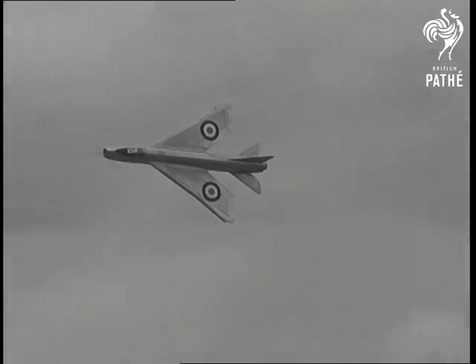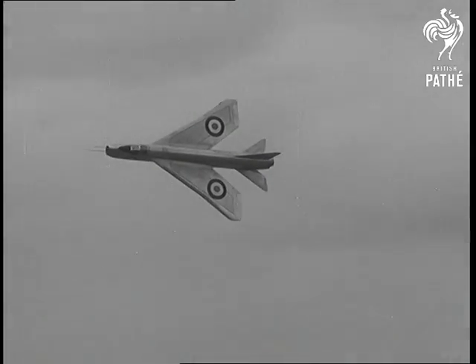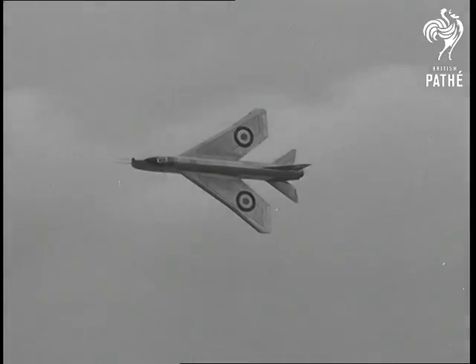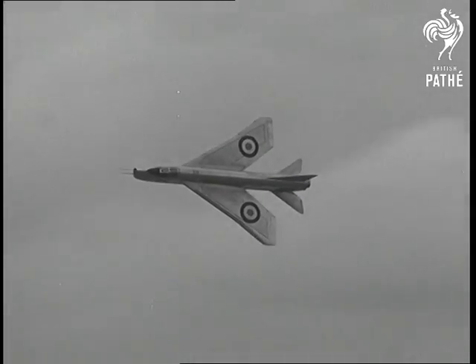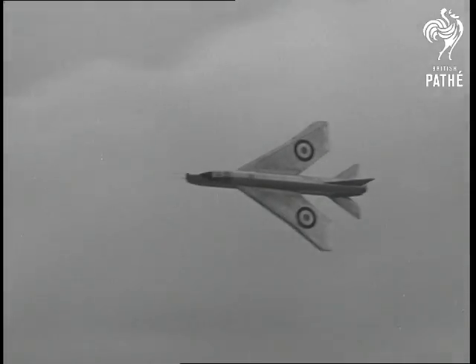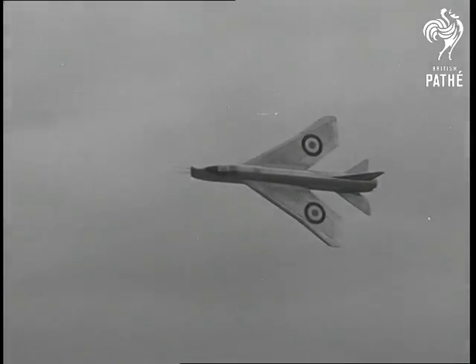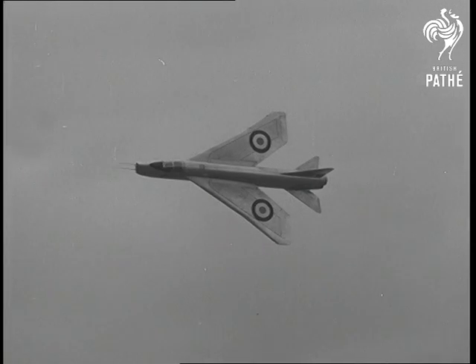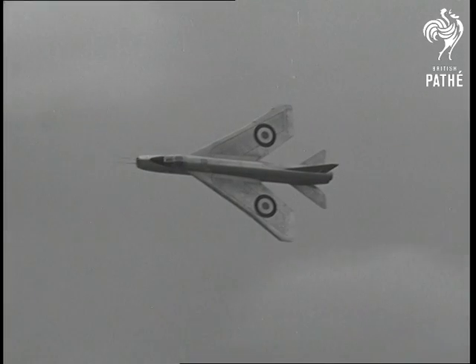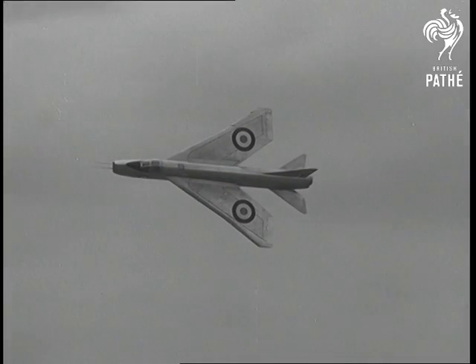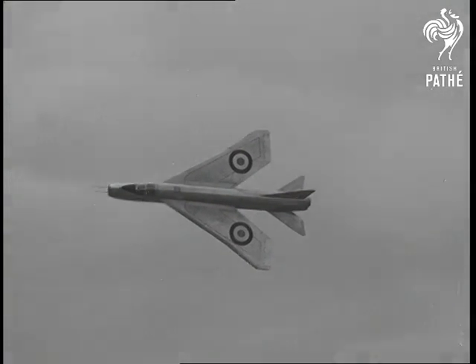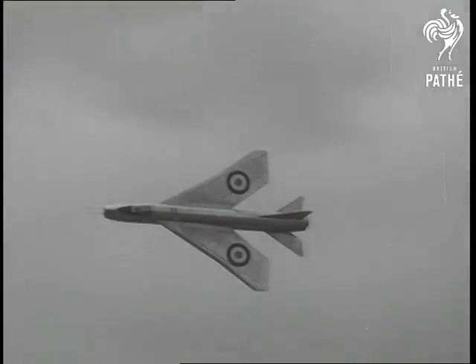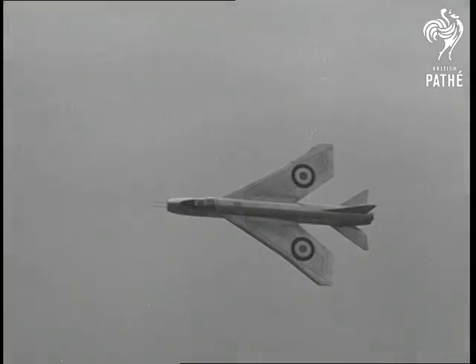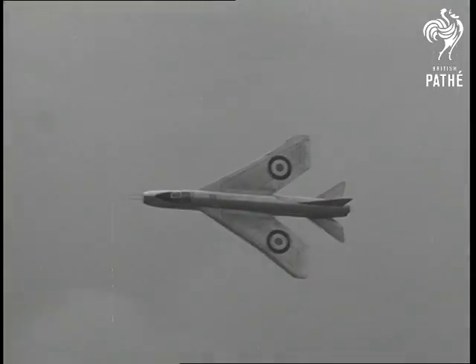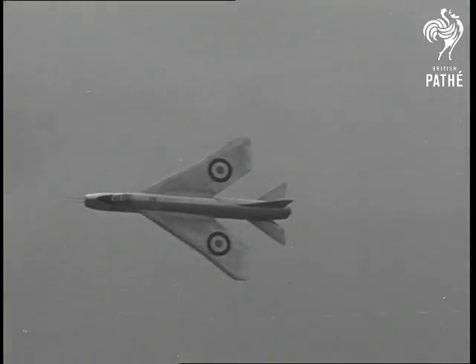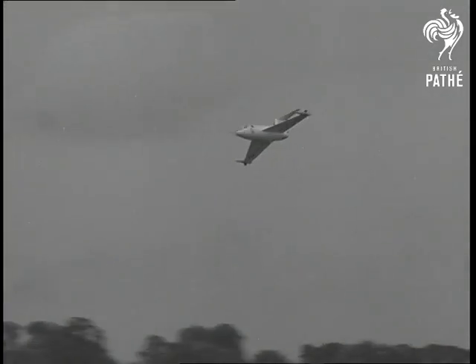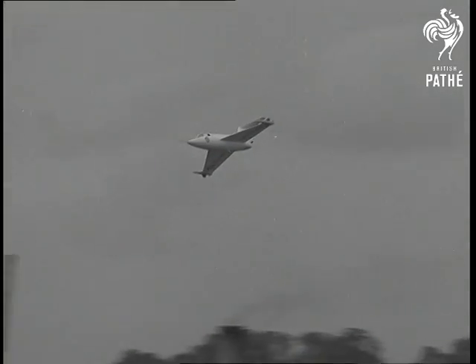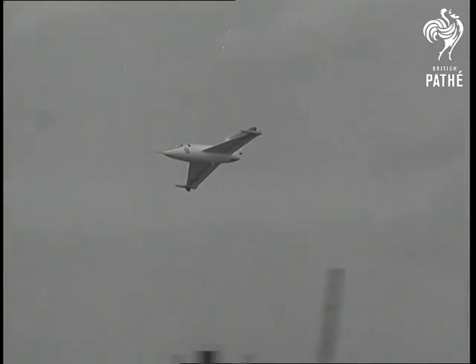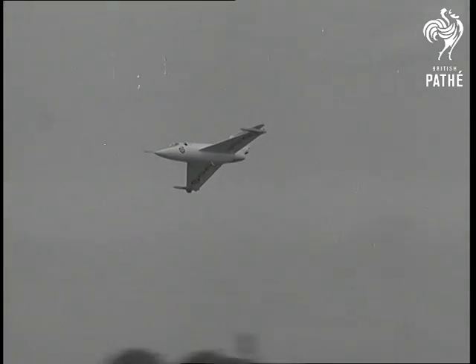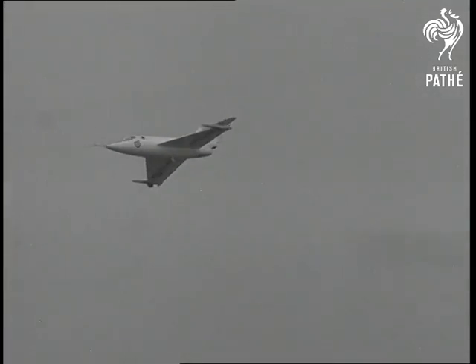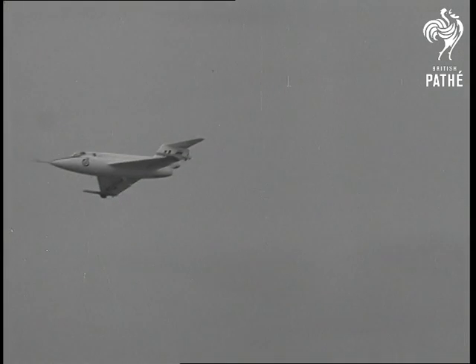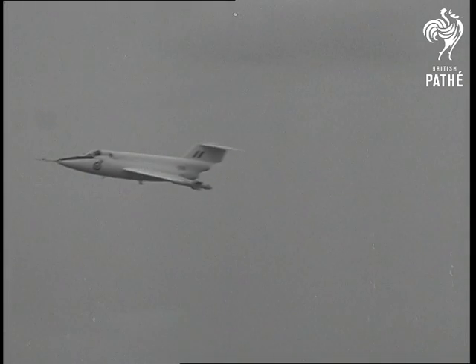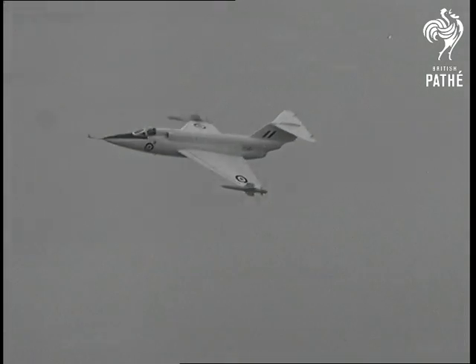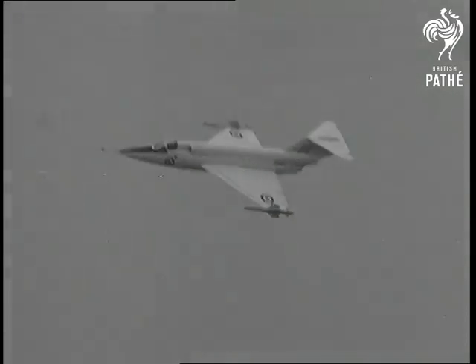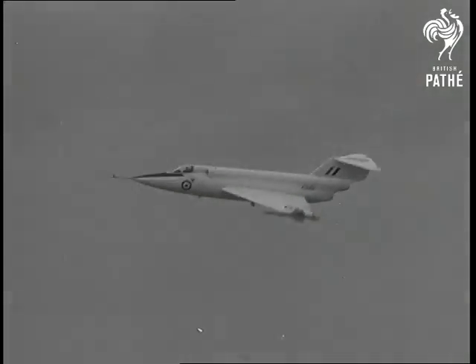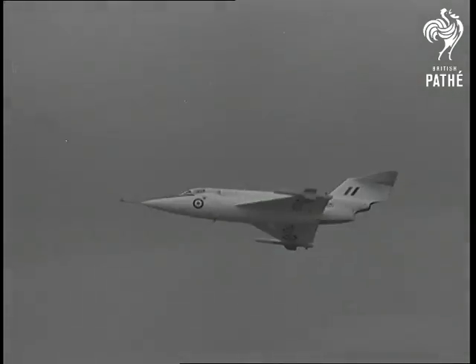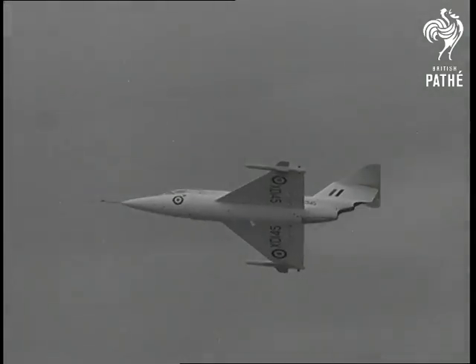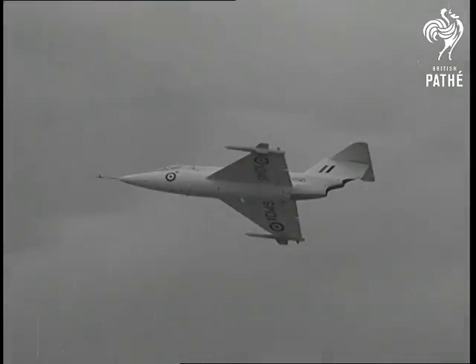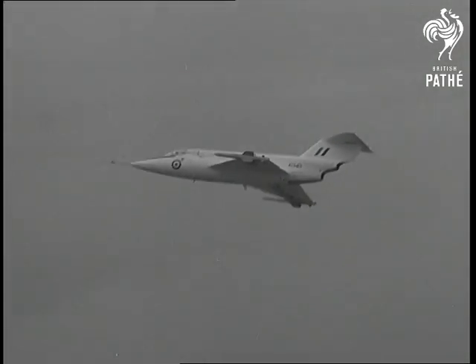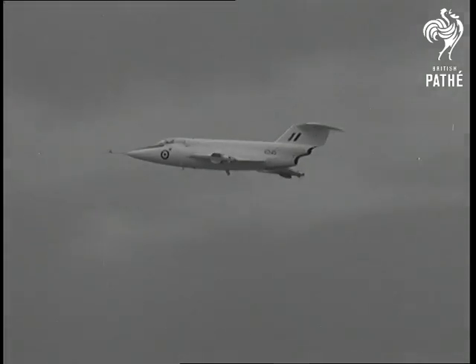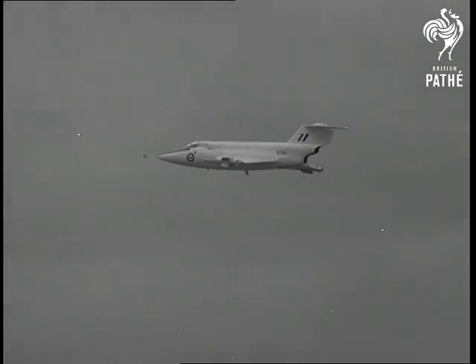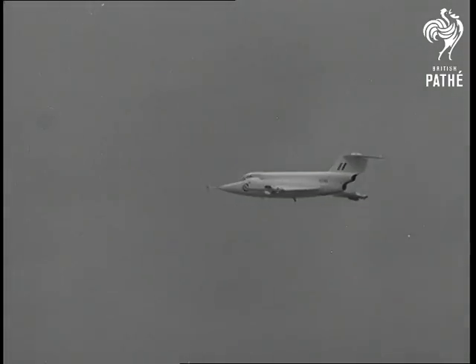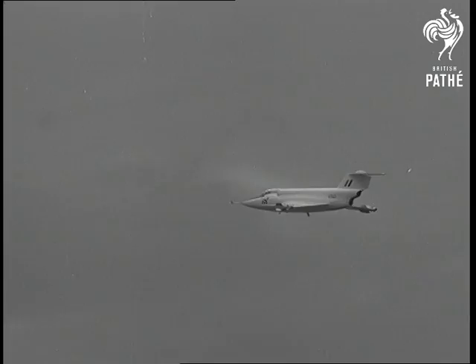But the English Electric P1A can leave it standing, for it's one of the fastest fighters in the world. Just what the new Saunders-Roe fighter can do is still secret, but its built-in rocket booster is reported to give it an almost incredible performance.